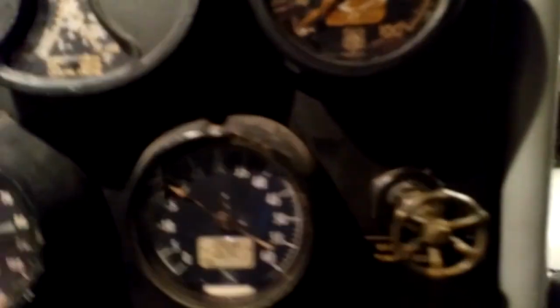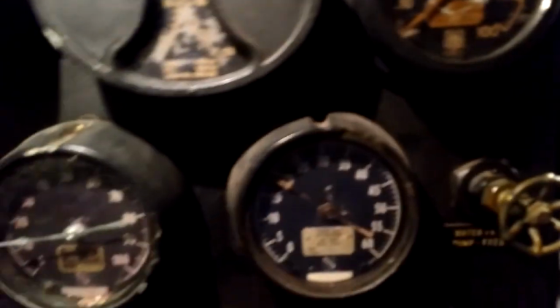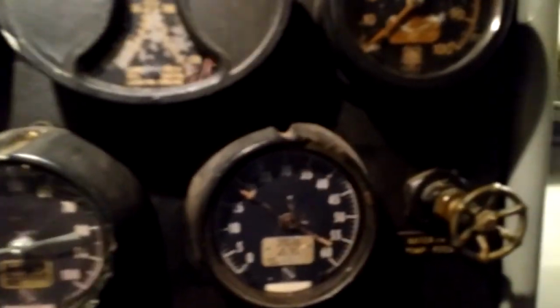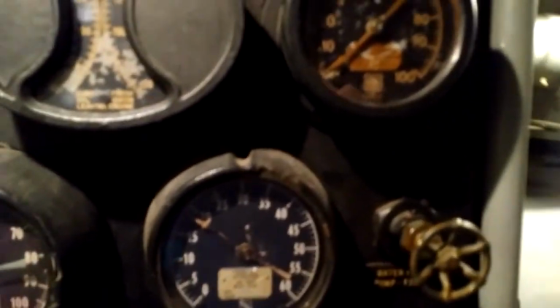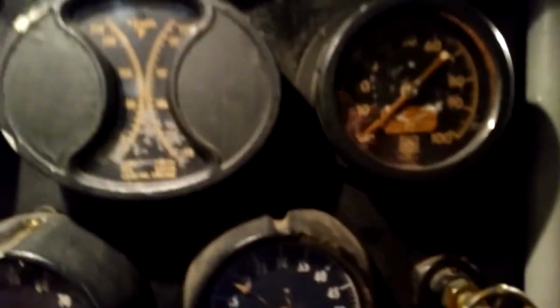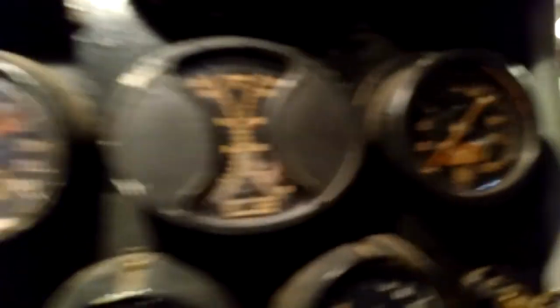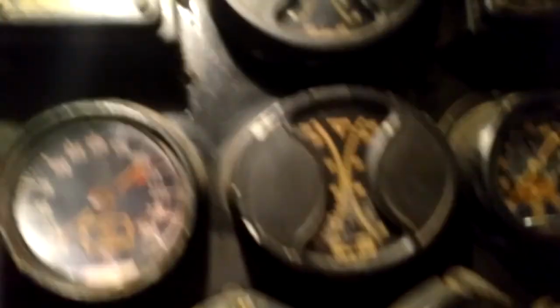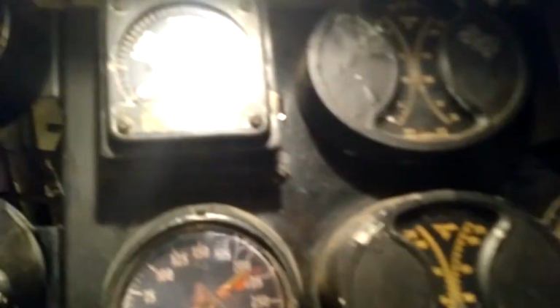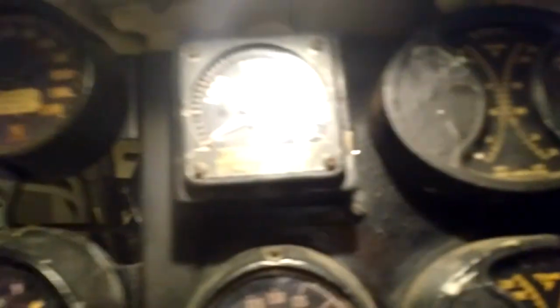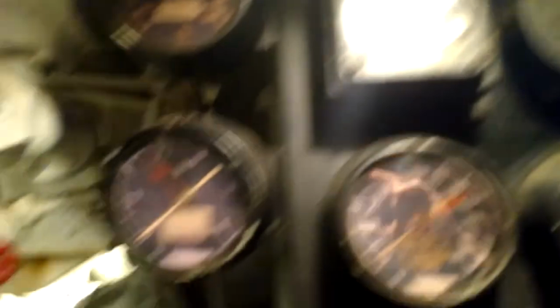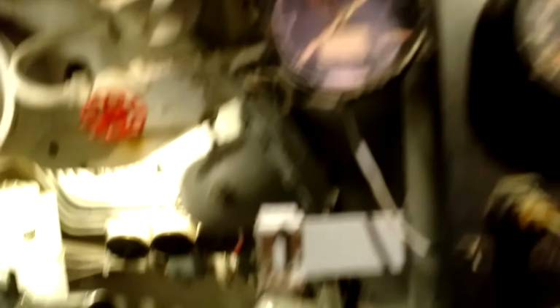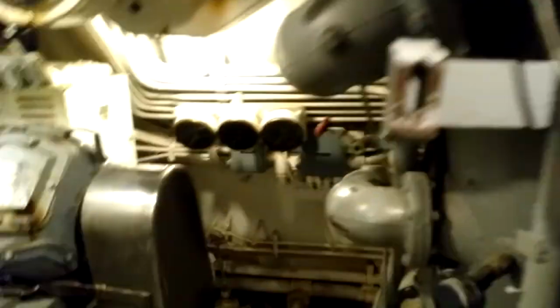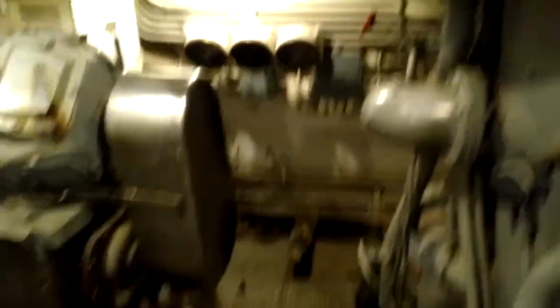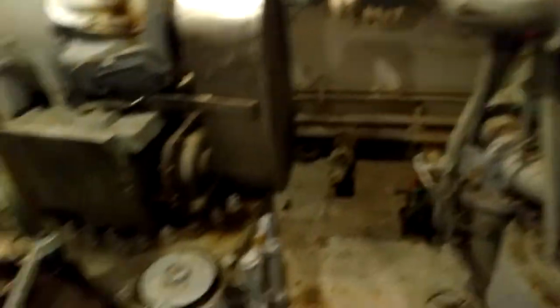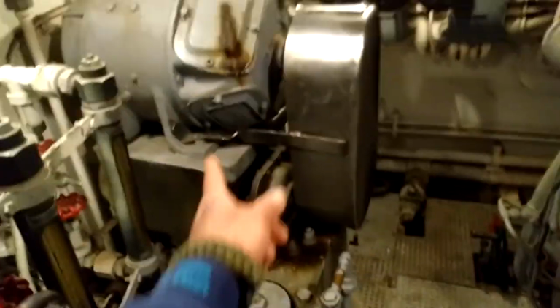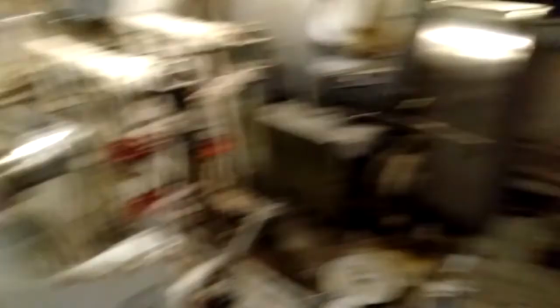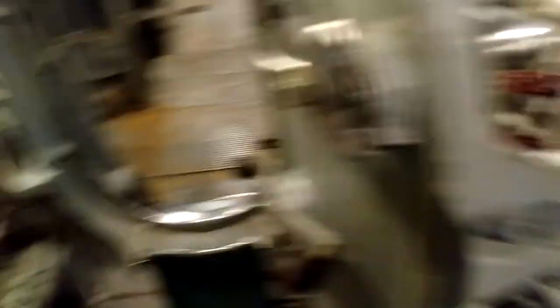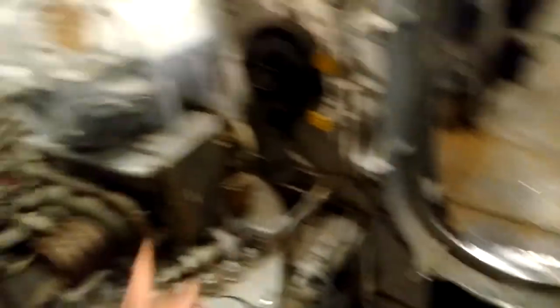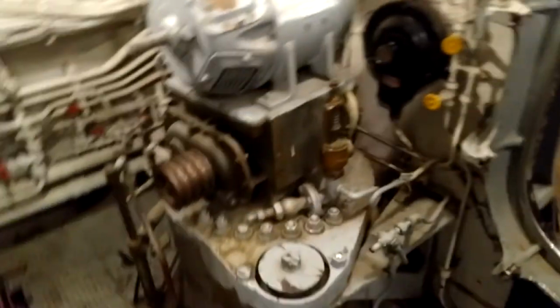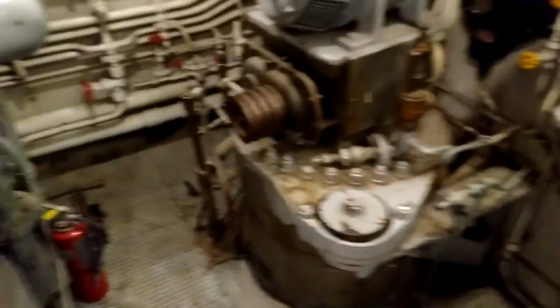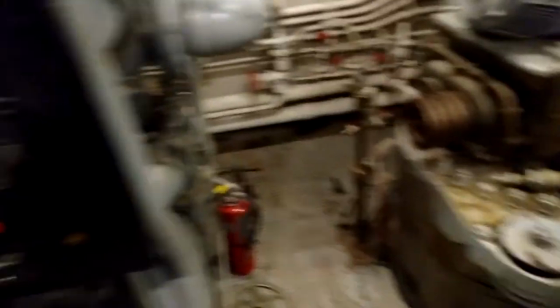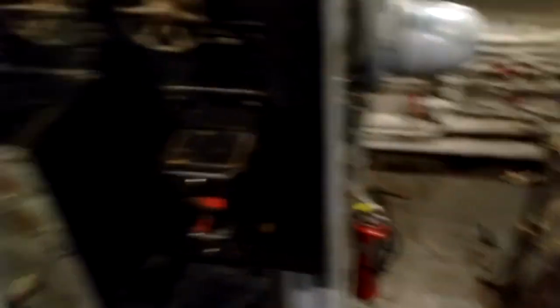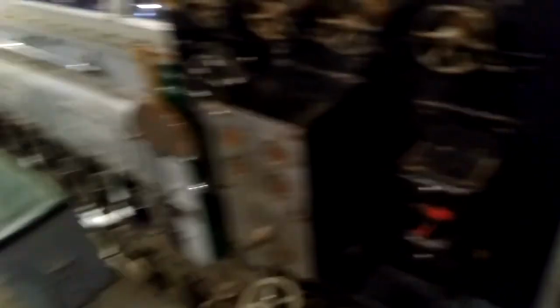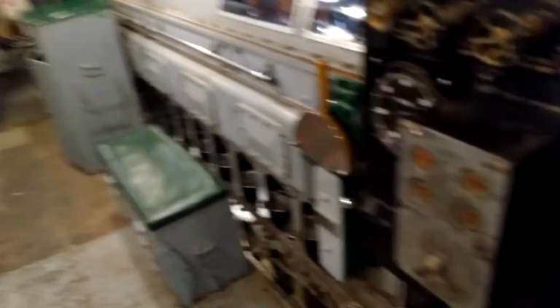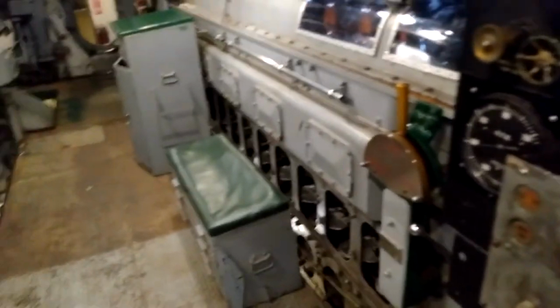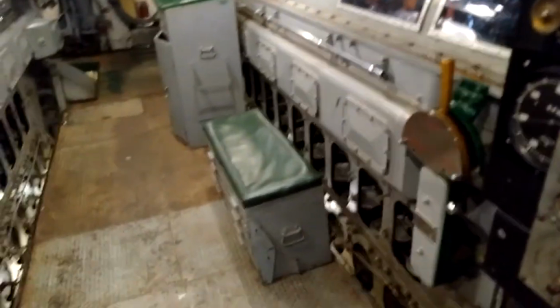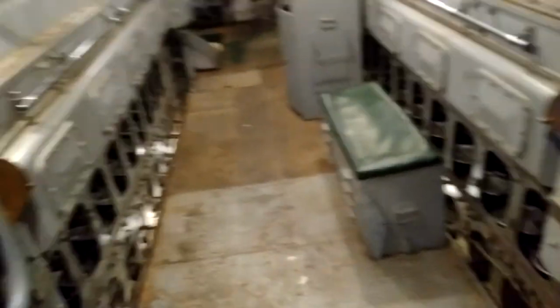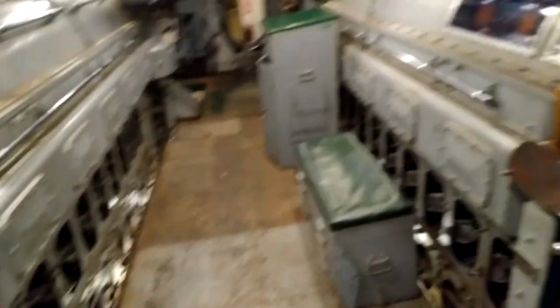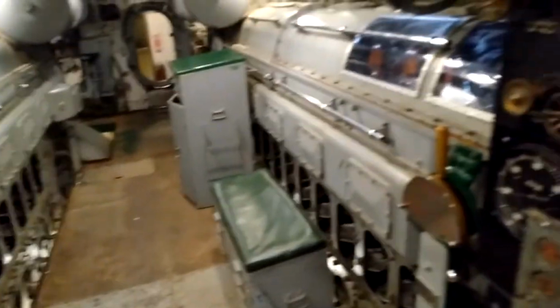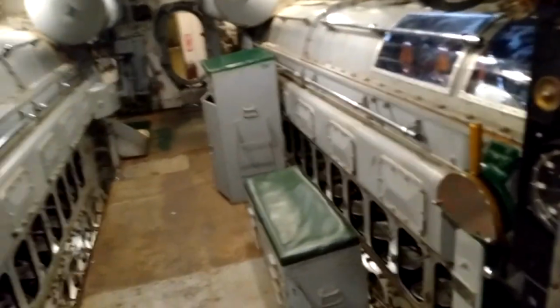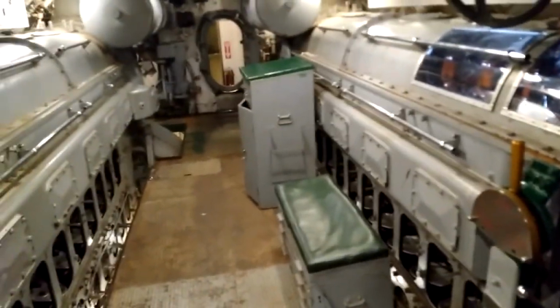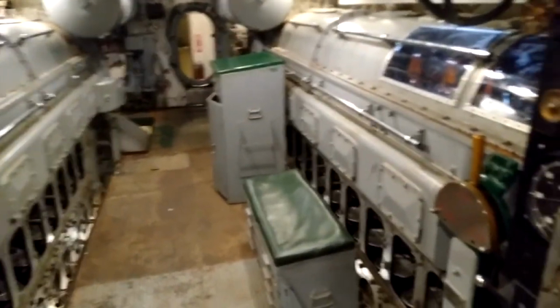All ahead full, chief. Look at that. Starter motor, another starter motor. Look at that — these are some big ones.